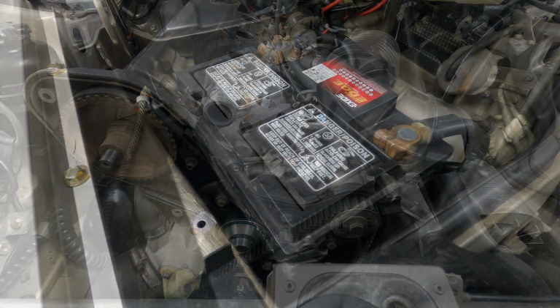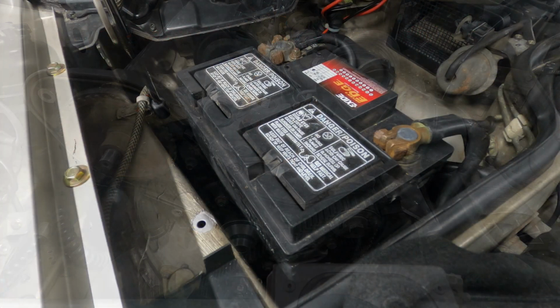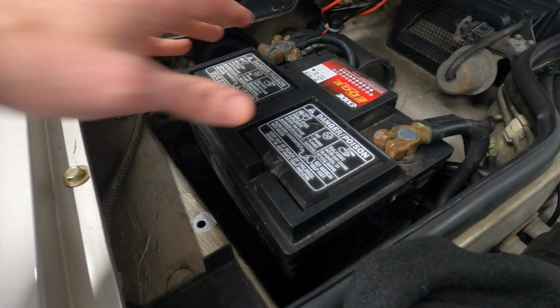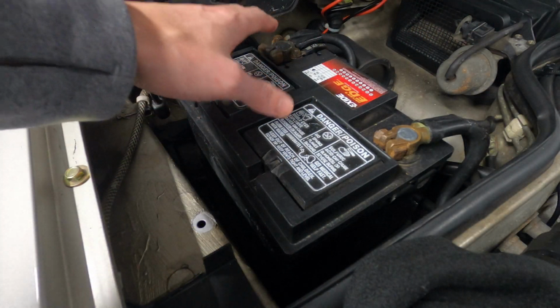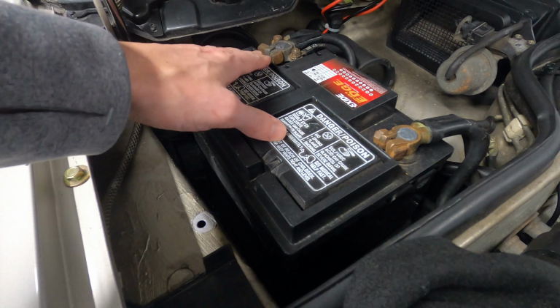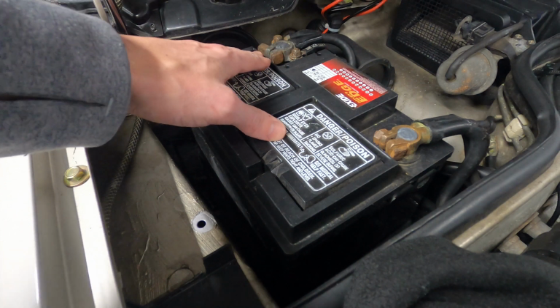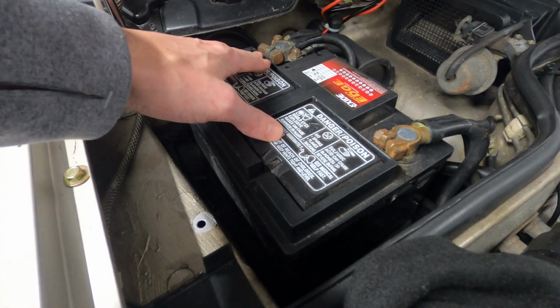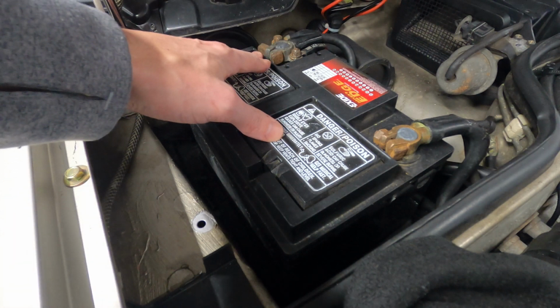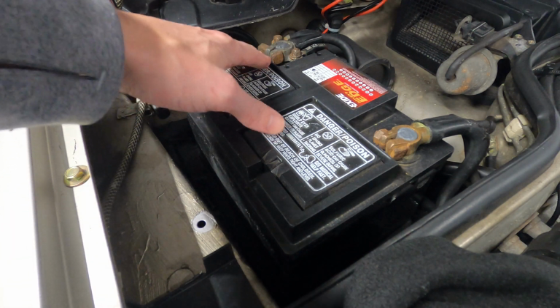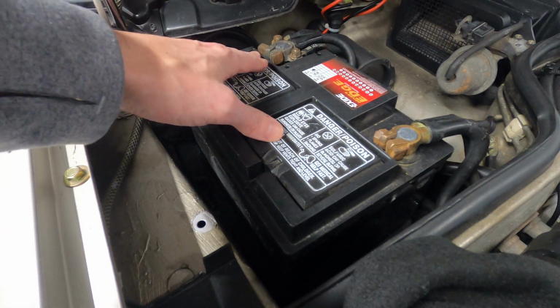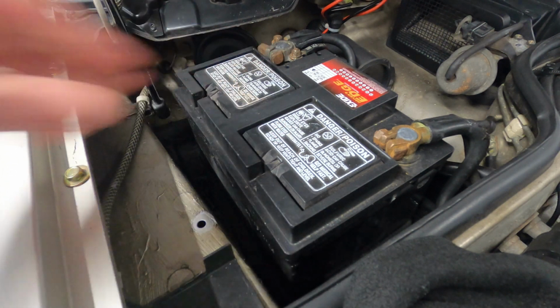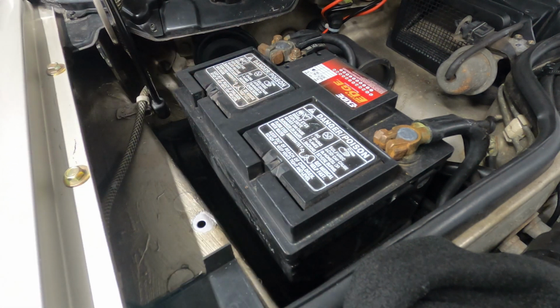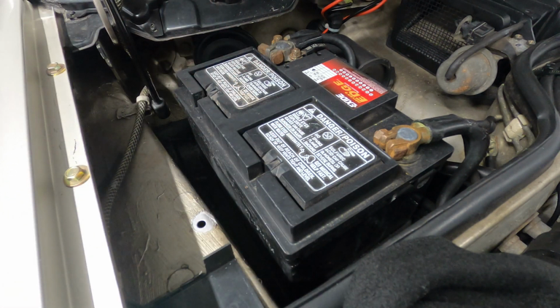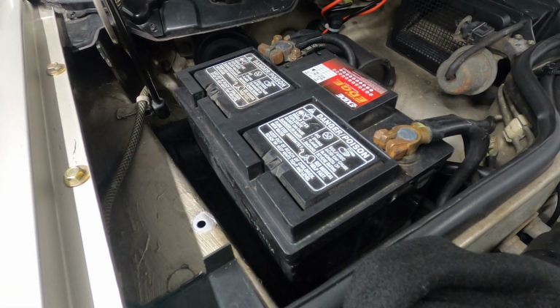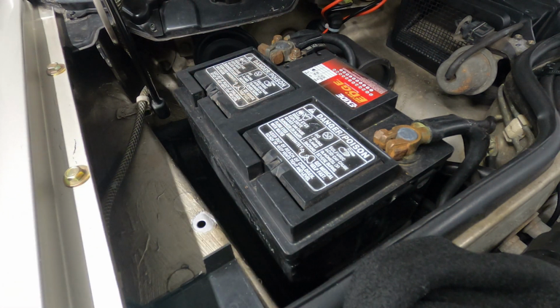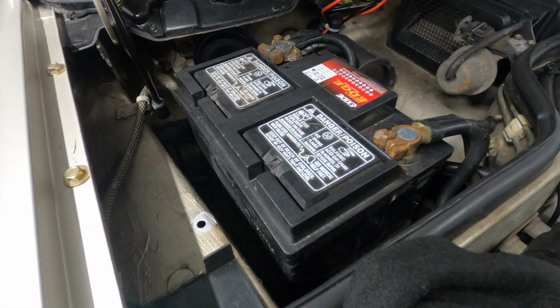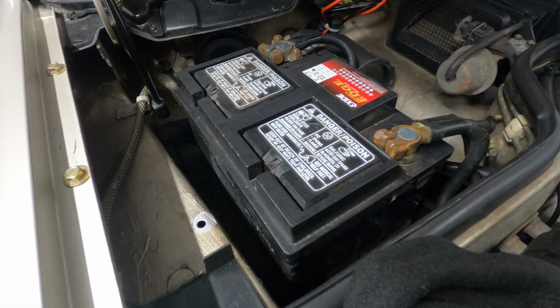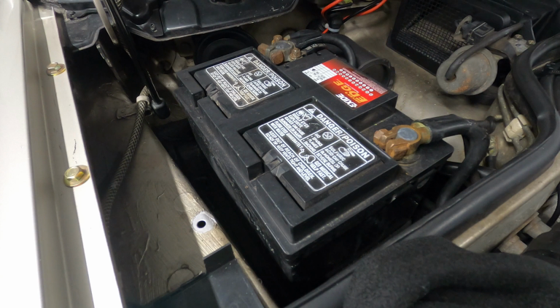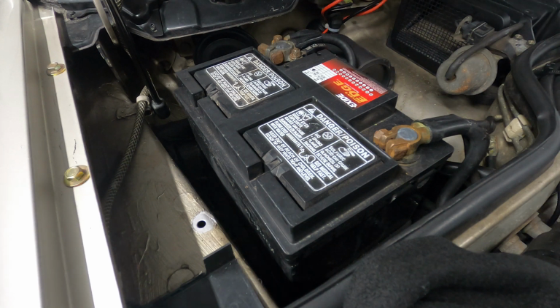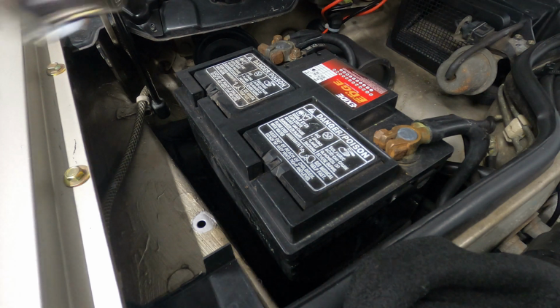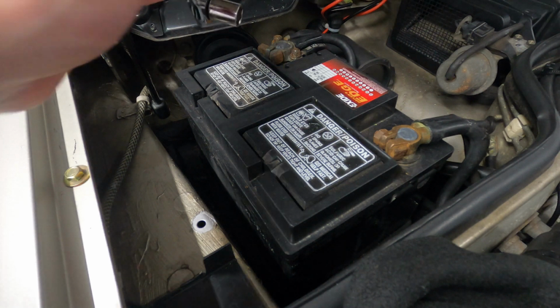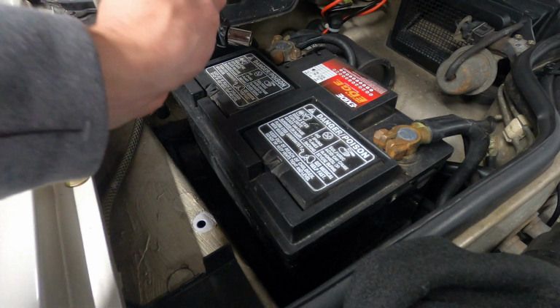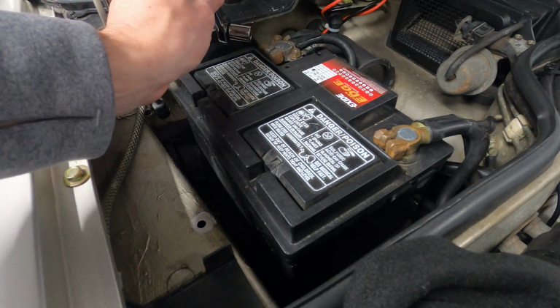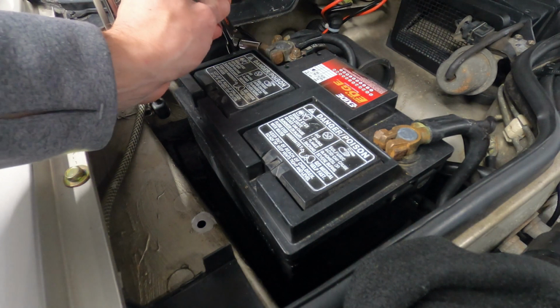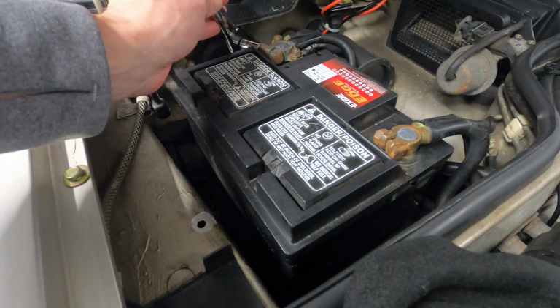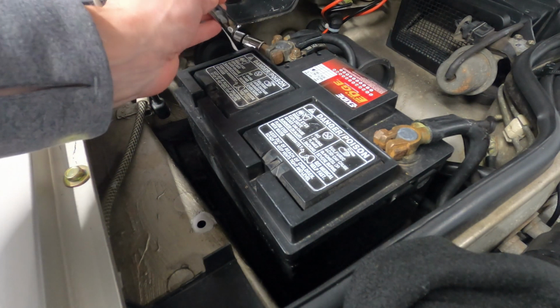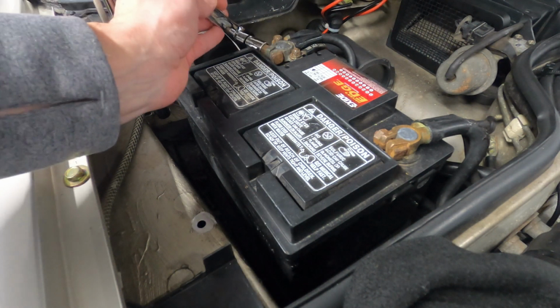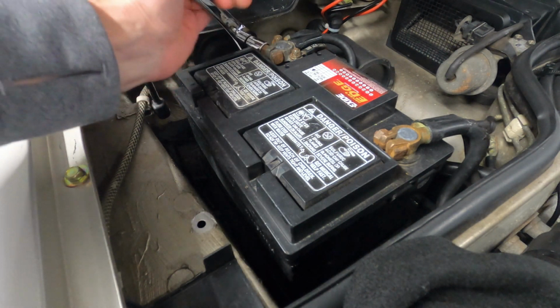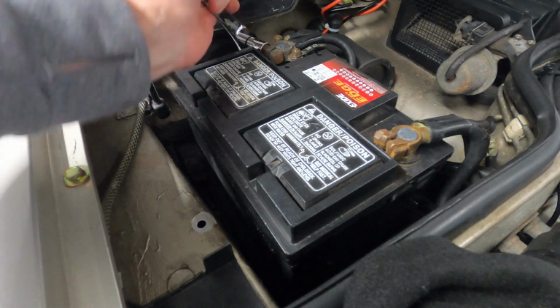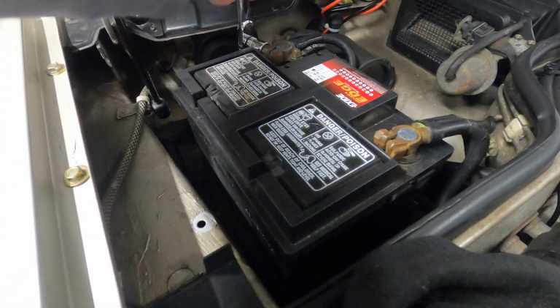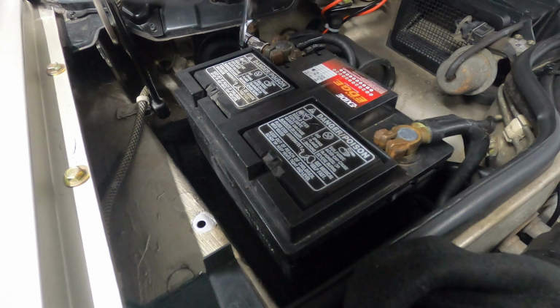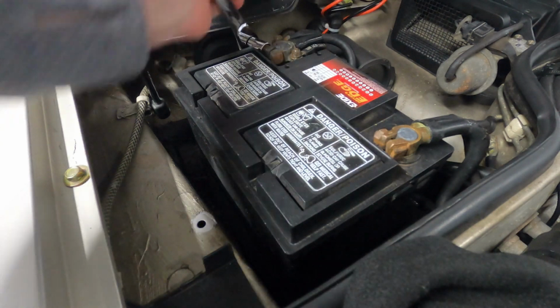I'm going to start by disconnecting the positive terminal on the battery. There are some electrical leads here that go directly to the starter, and we don't want to ground out any tools when we go to remove the starter.